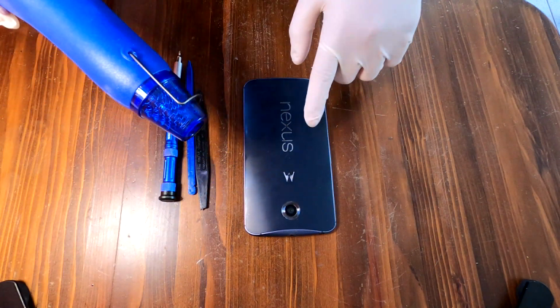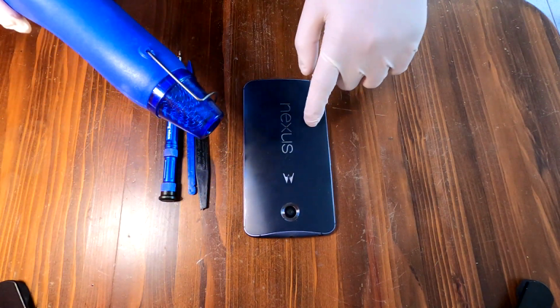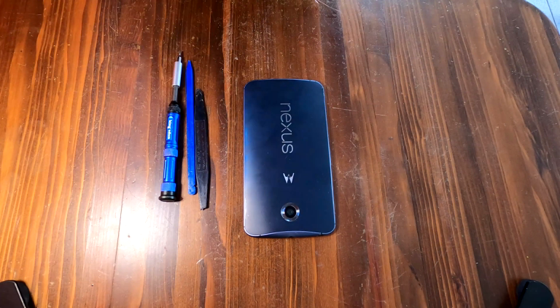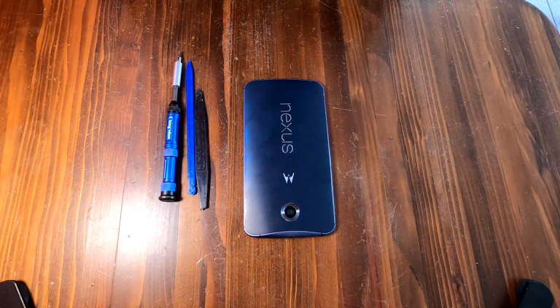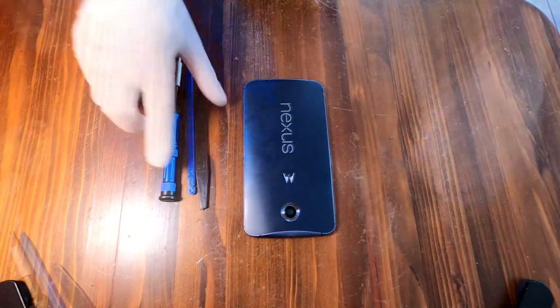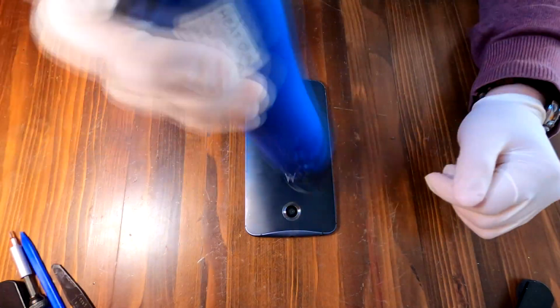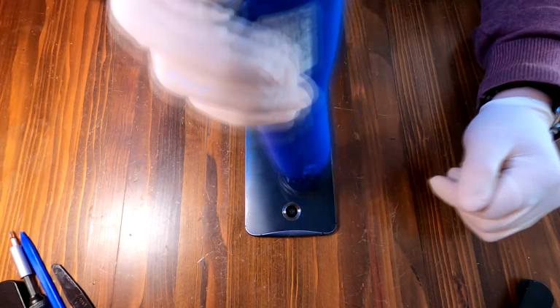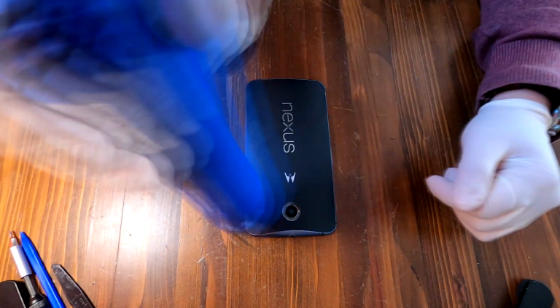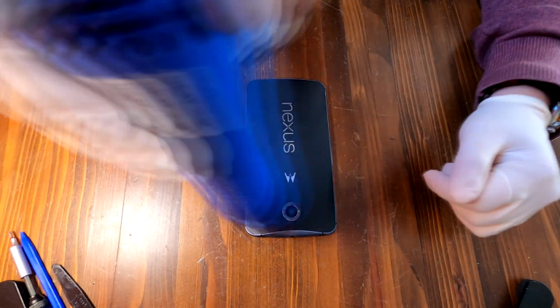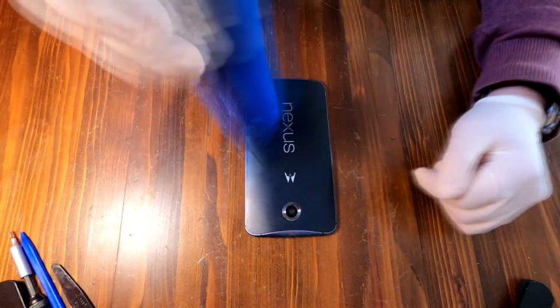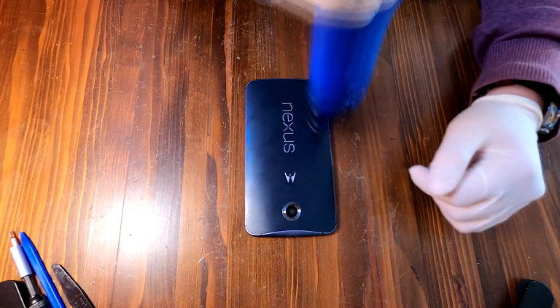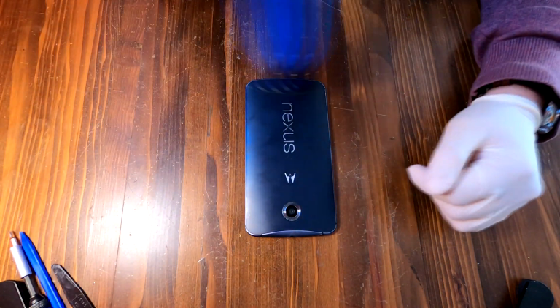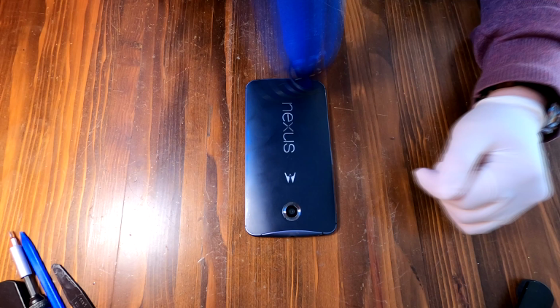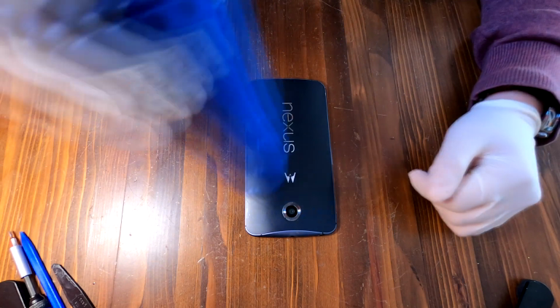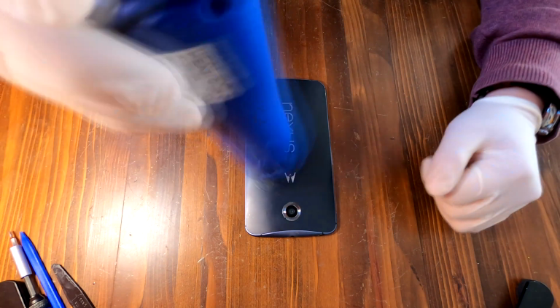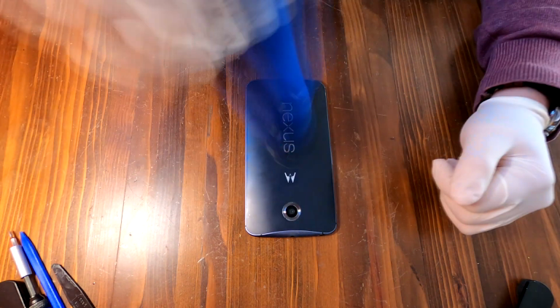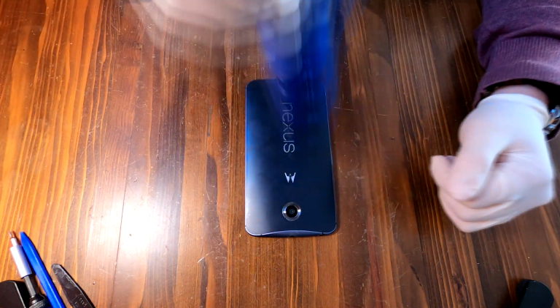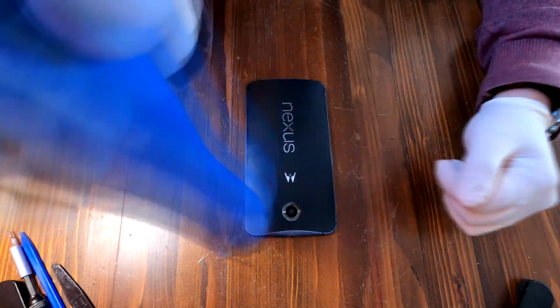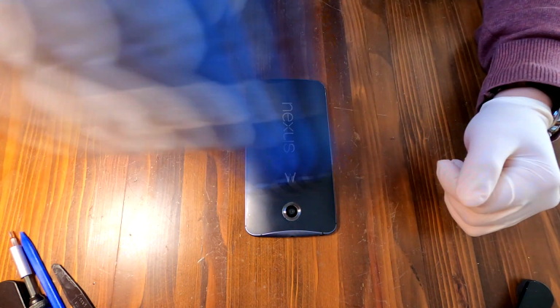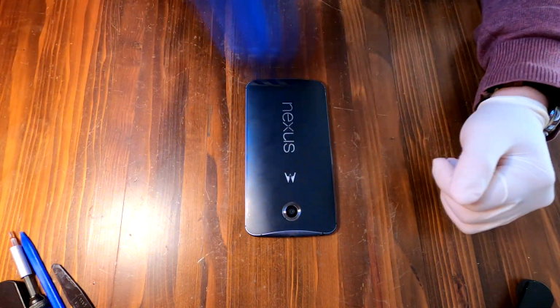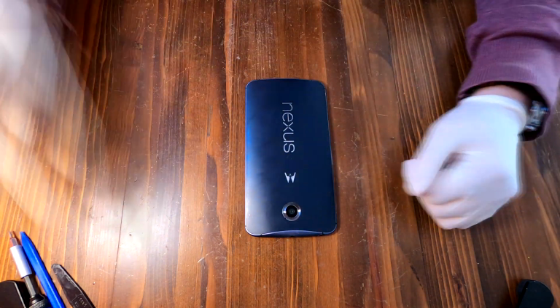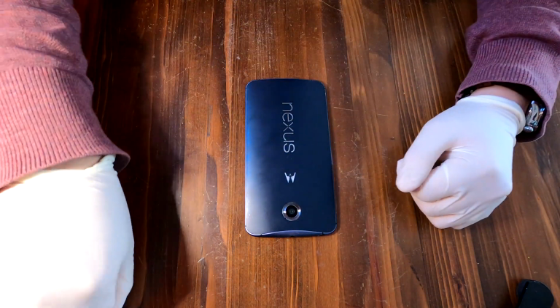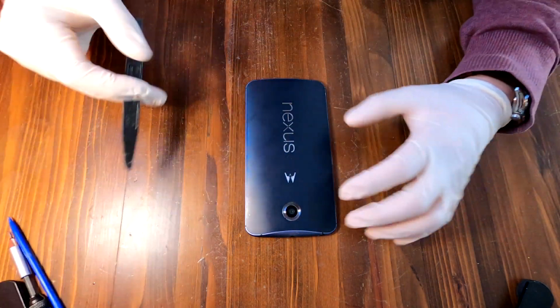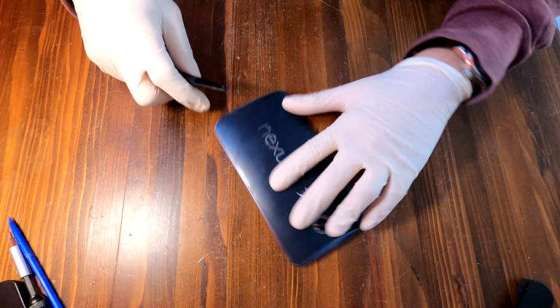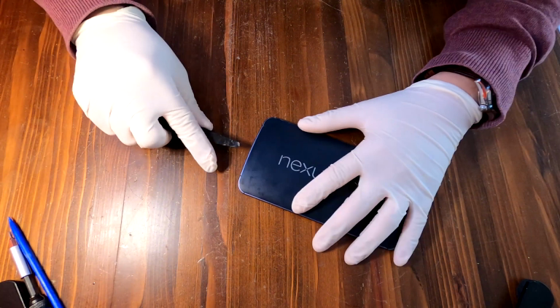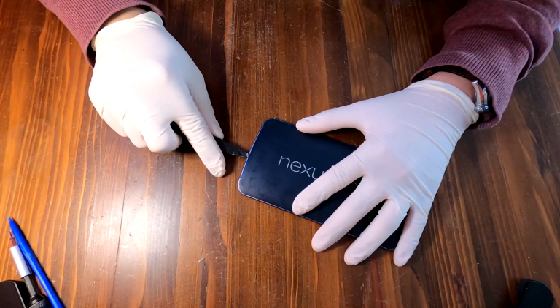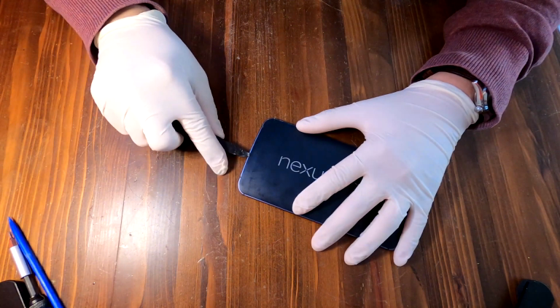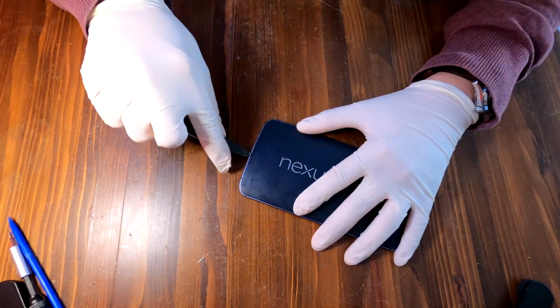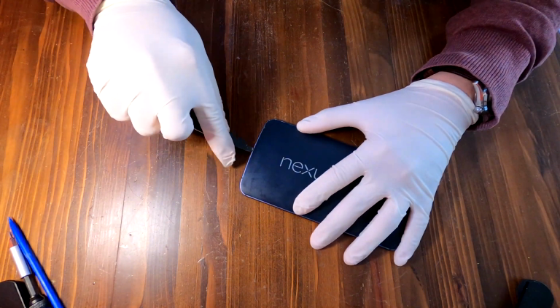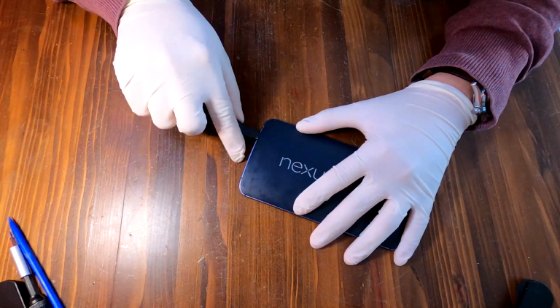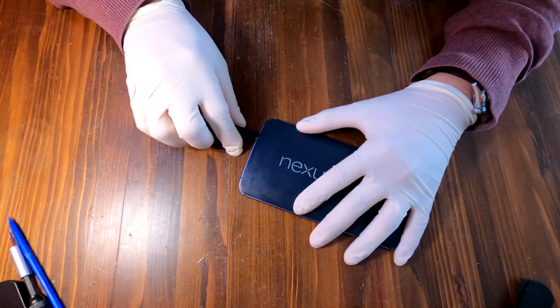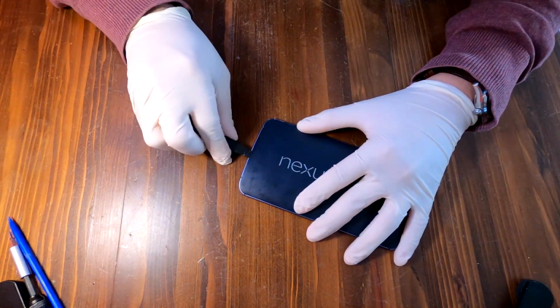Apply heat to the back cover. Use a thin plastic tool to carefully remove the back cover.